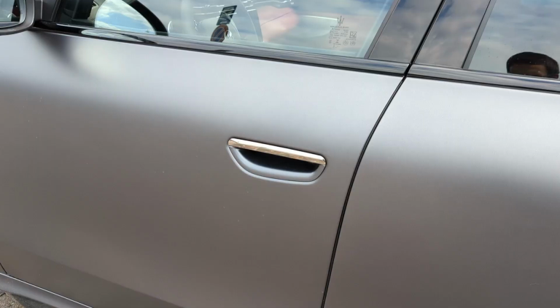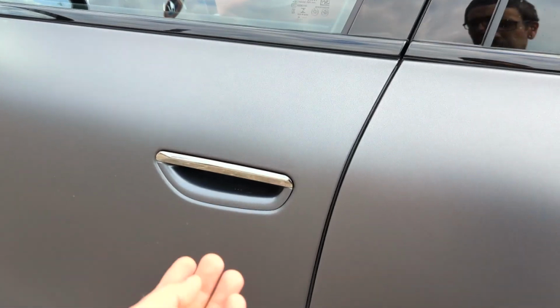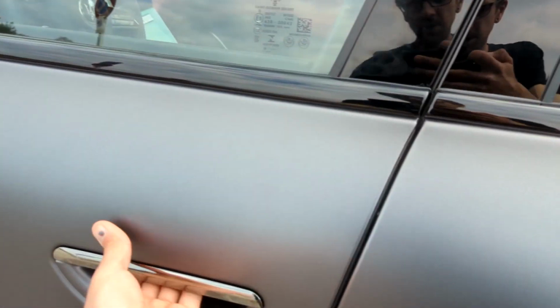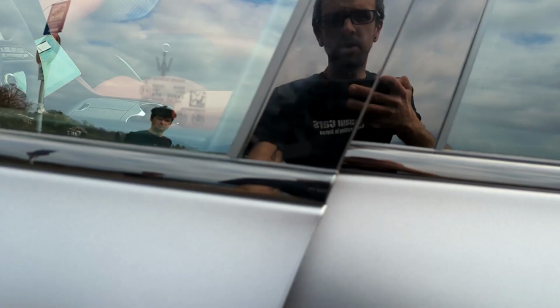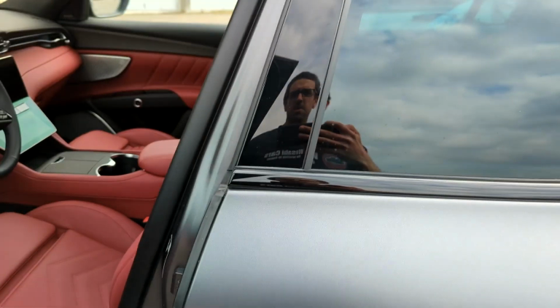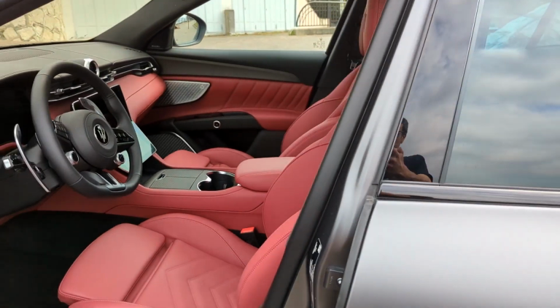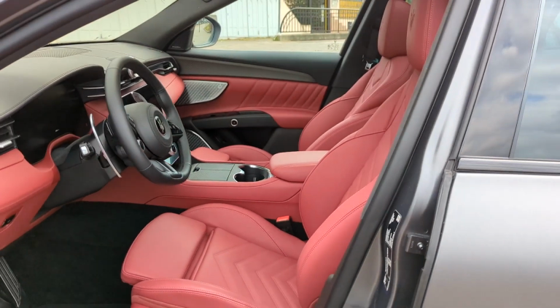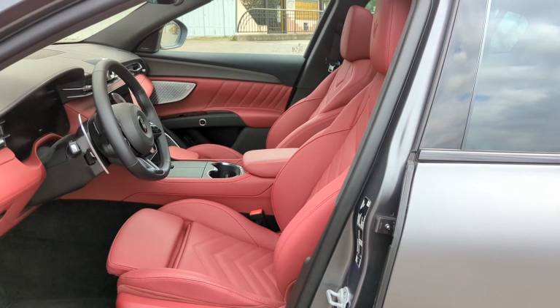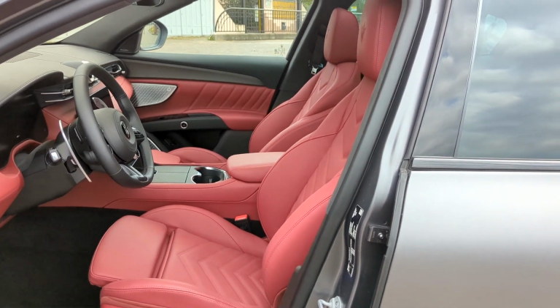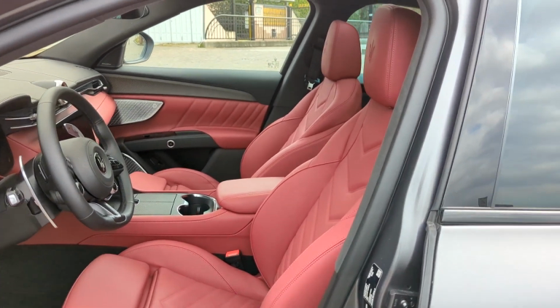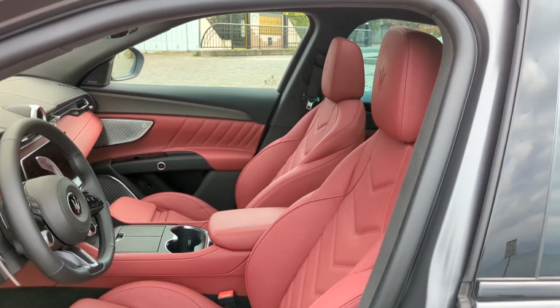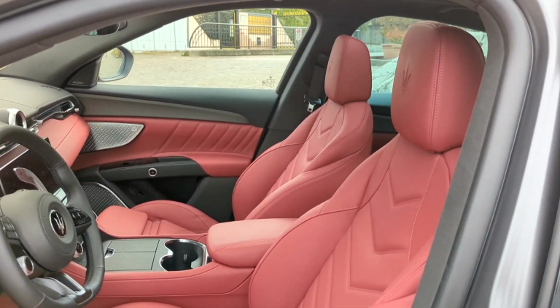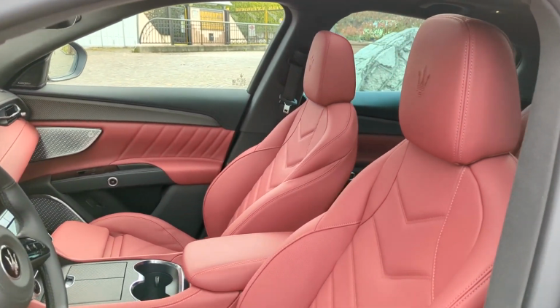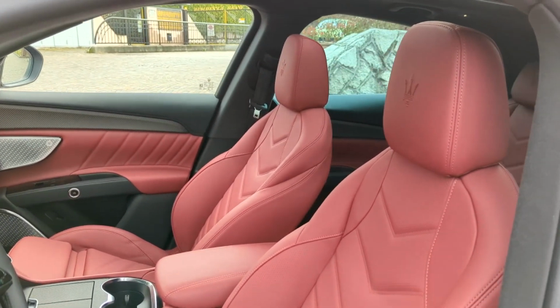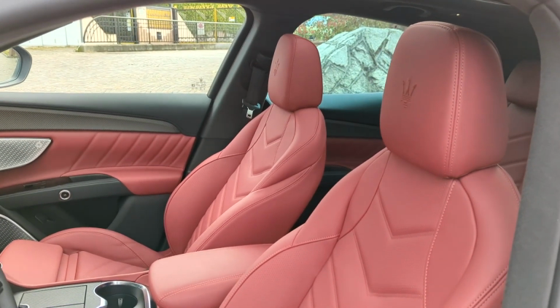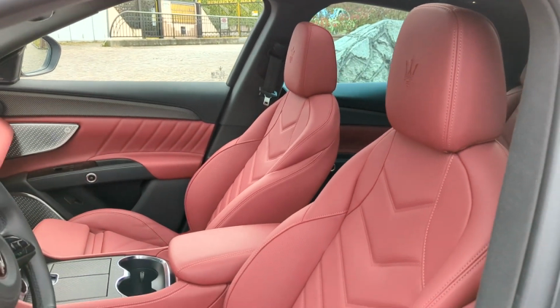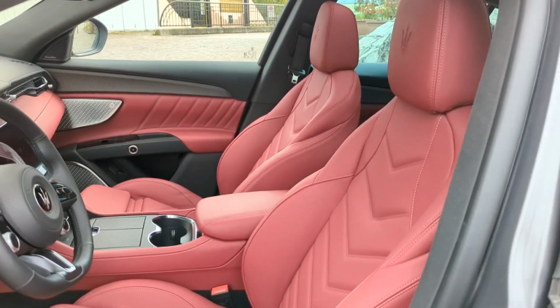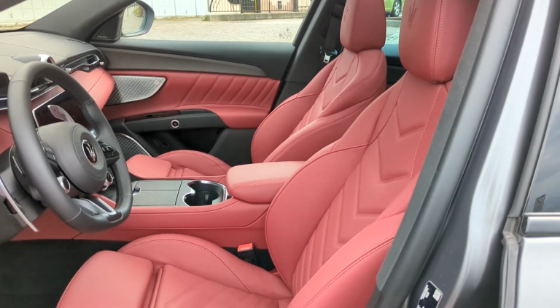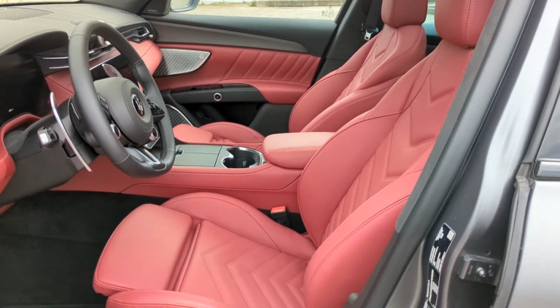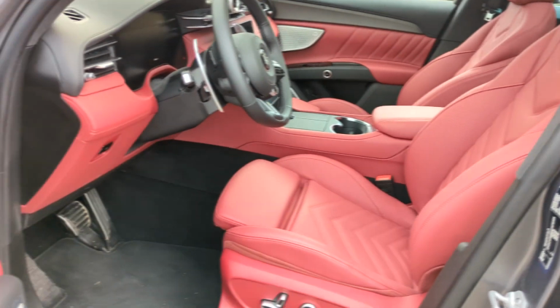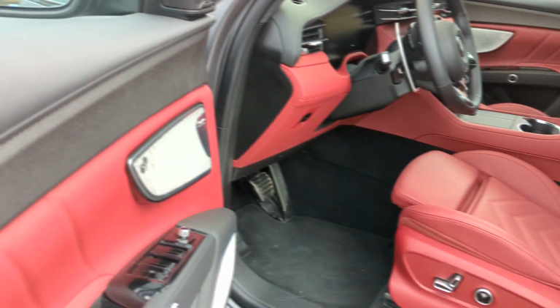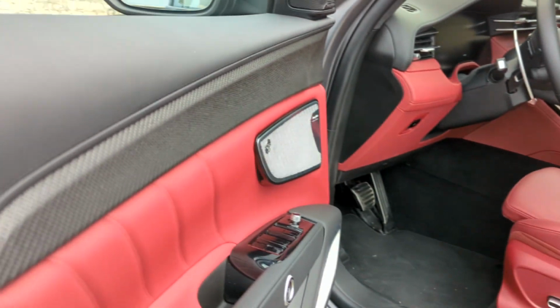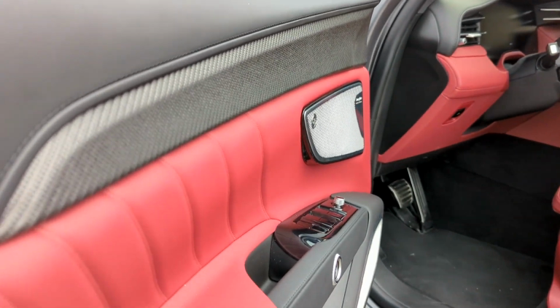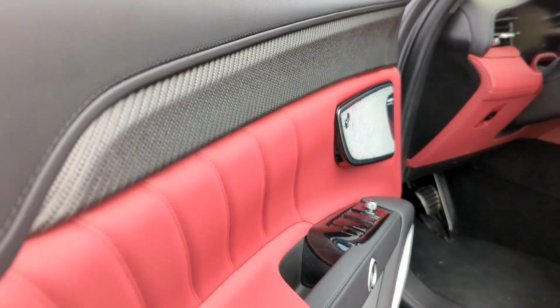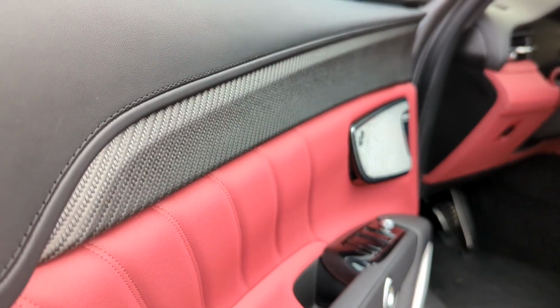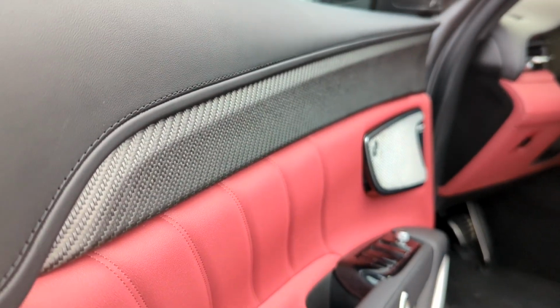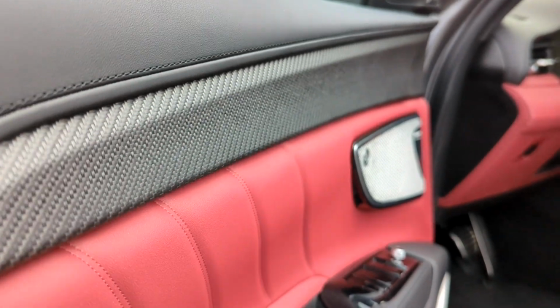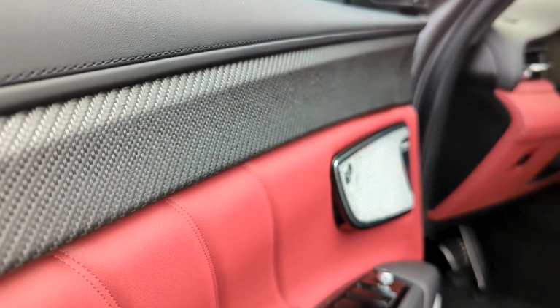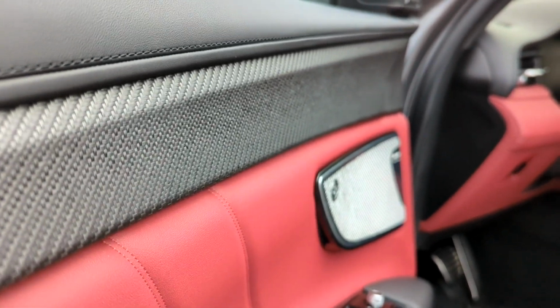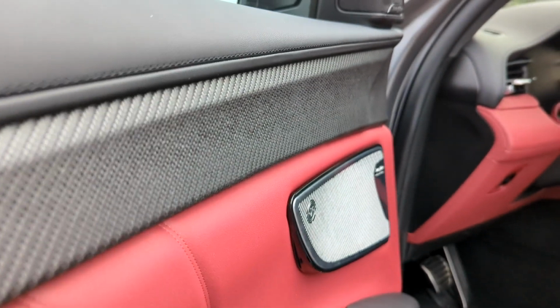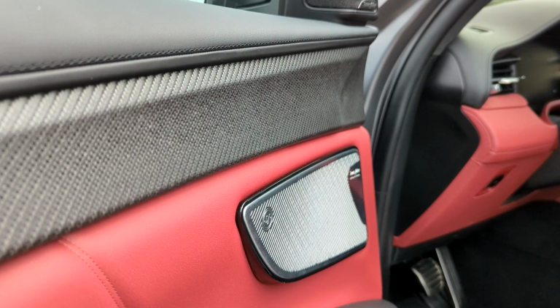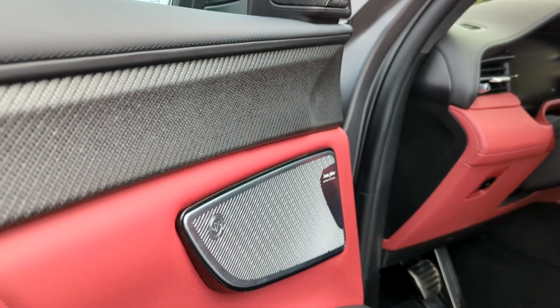Stepping inside, you have this gorgeous red leather upholstery — of course, different colors are also available. There's really cool 3D-looking carbon fiber trim on the doors and on the center console.